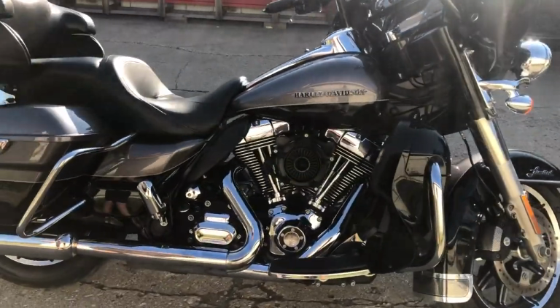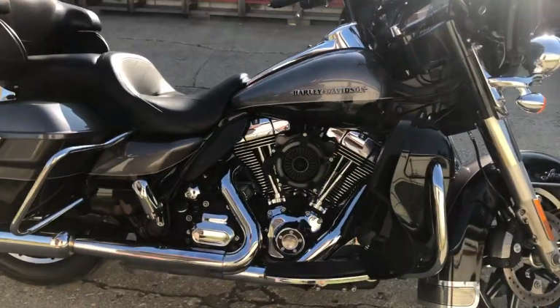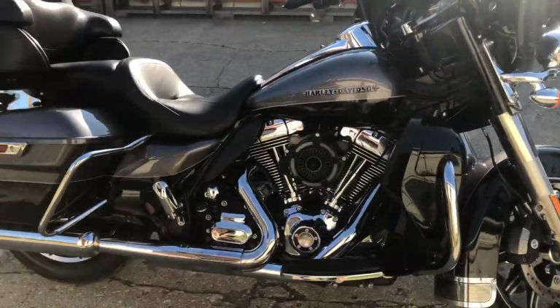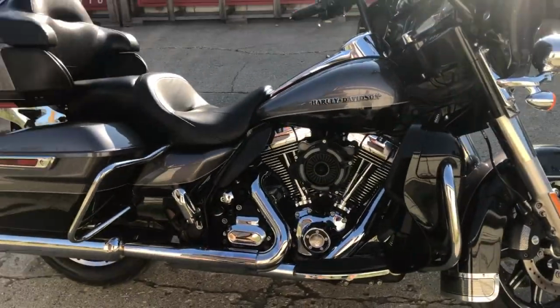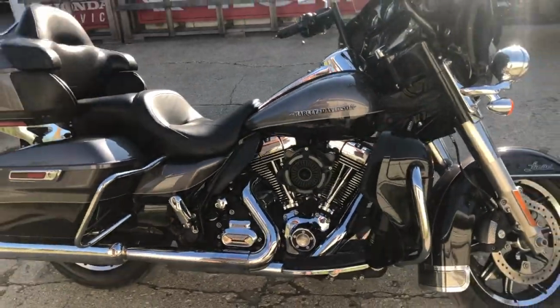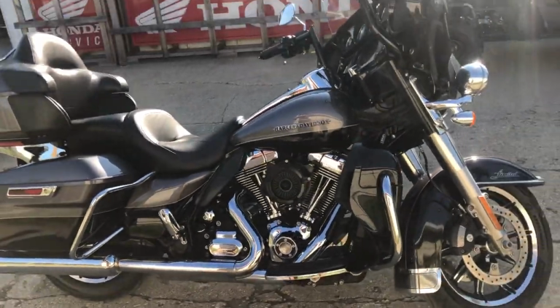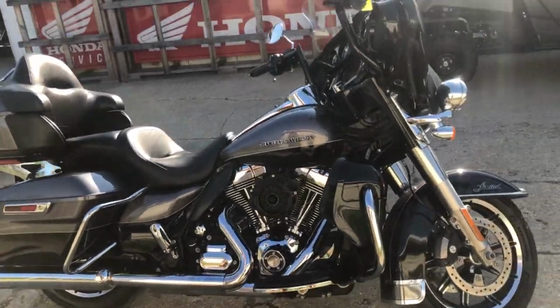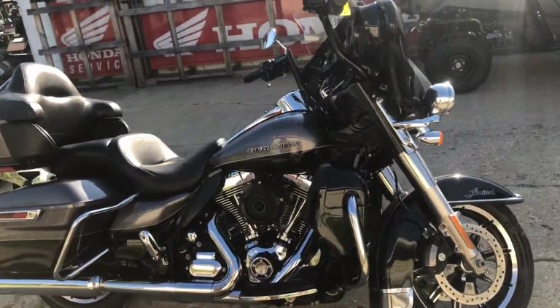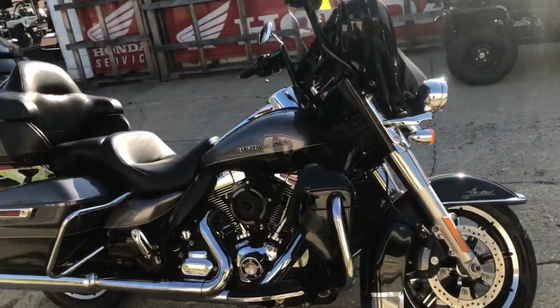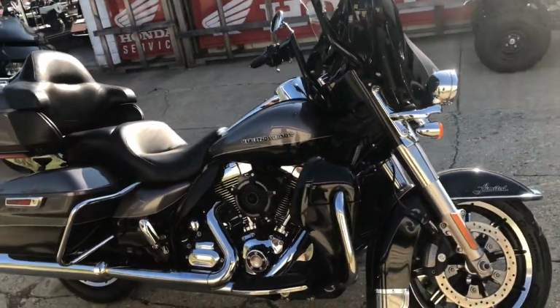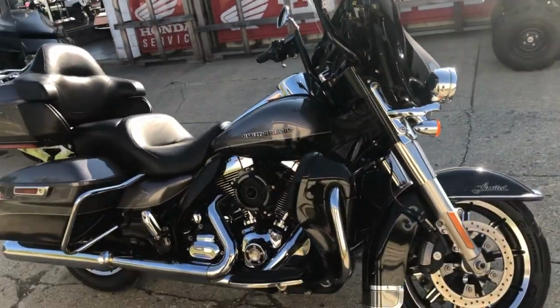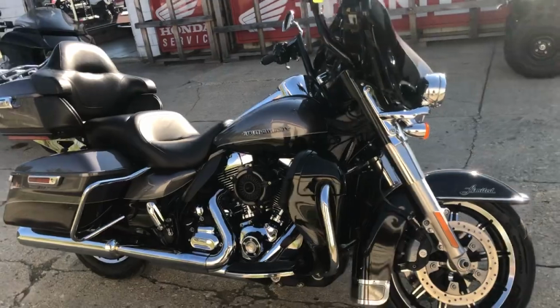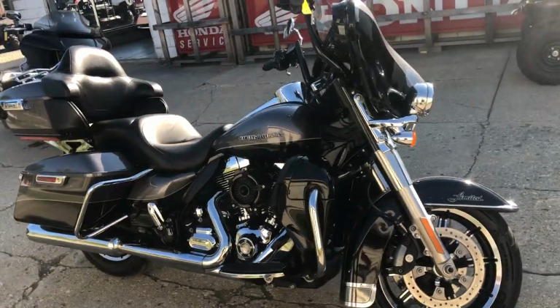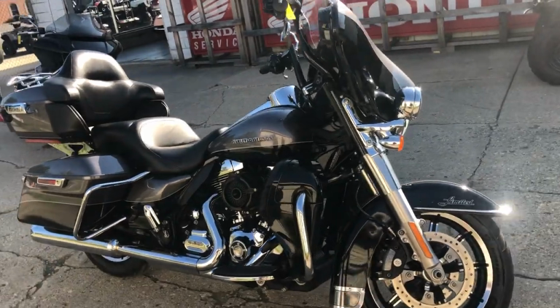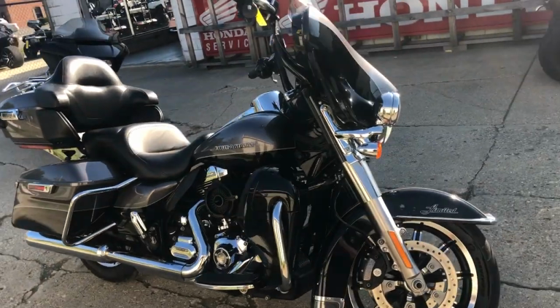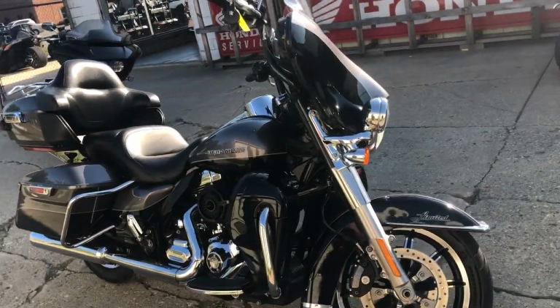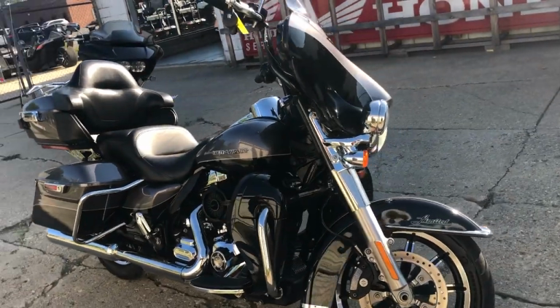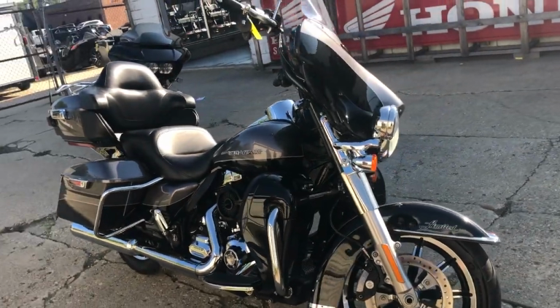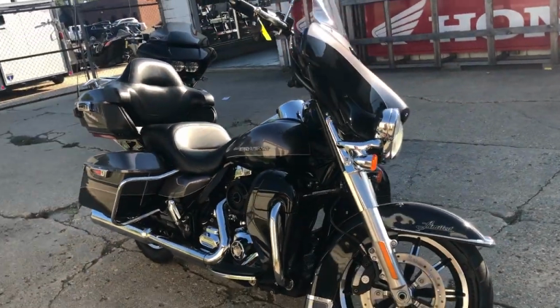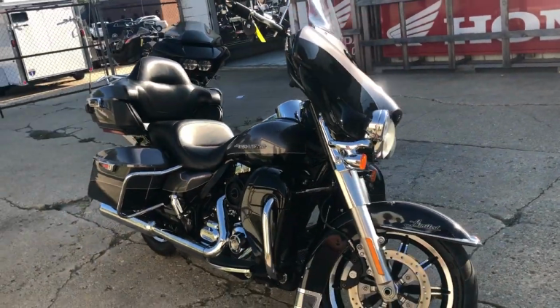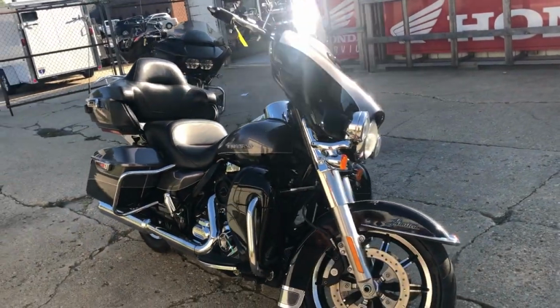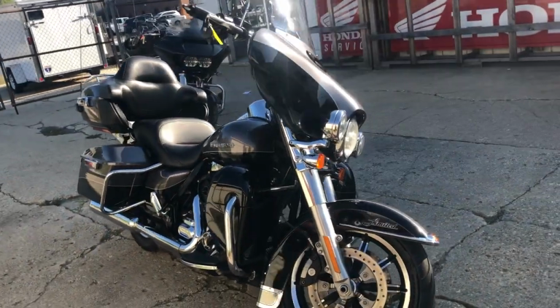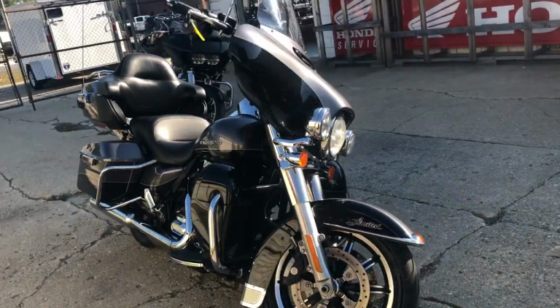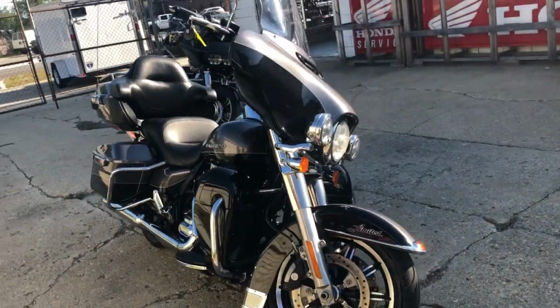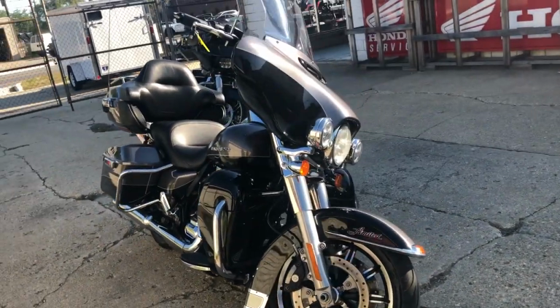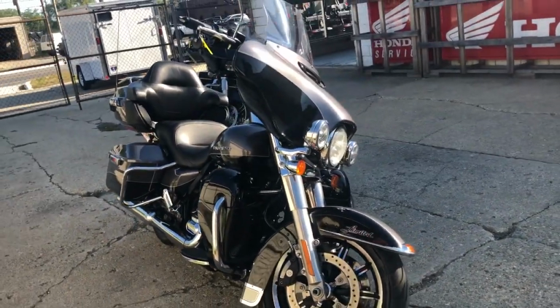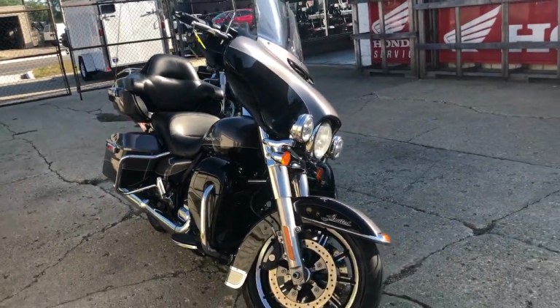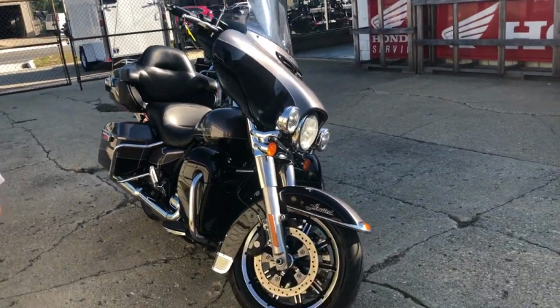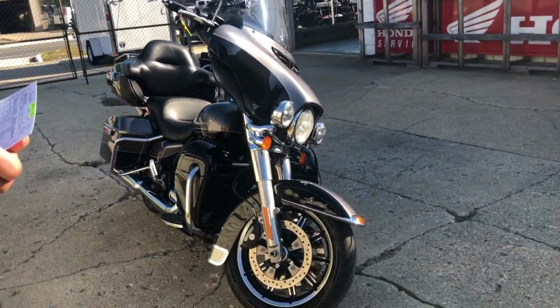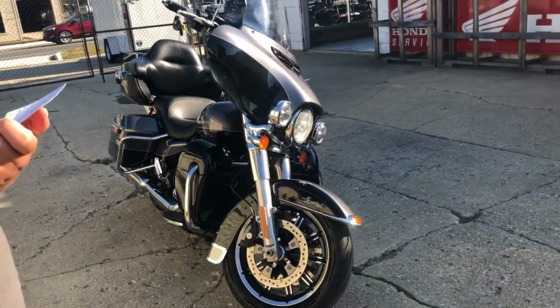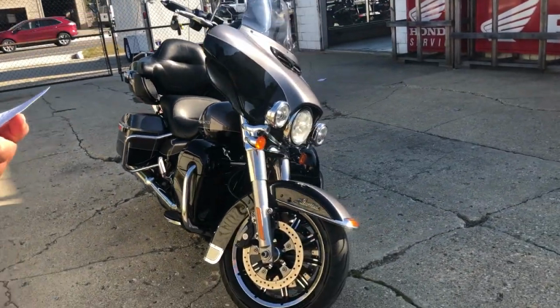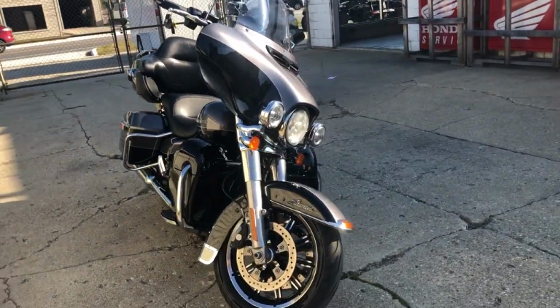Don't let the miles scare you on this one — you can get it for $7,999. Give us a call, we'll get it done: 810-648-9500.